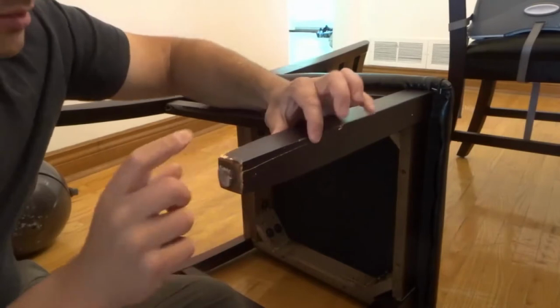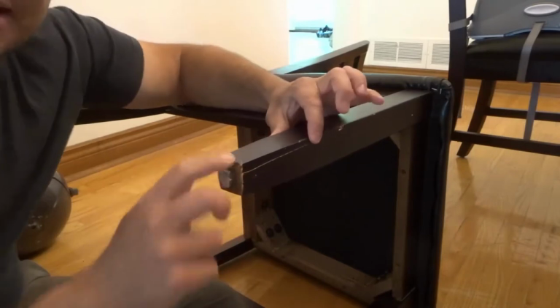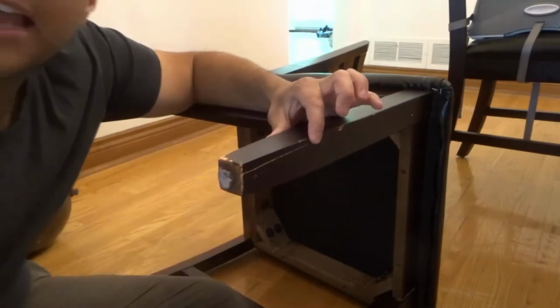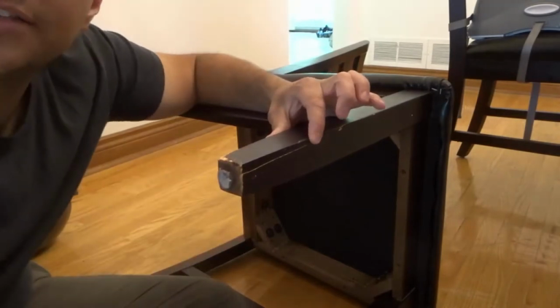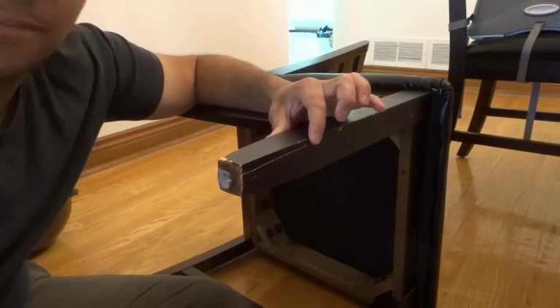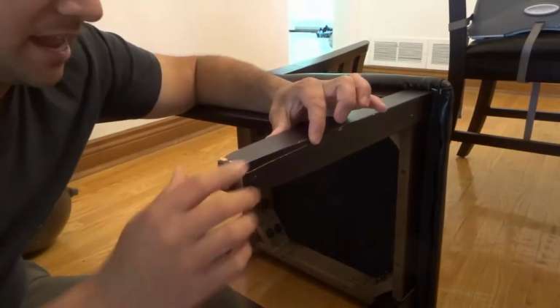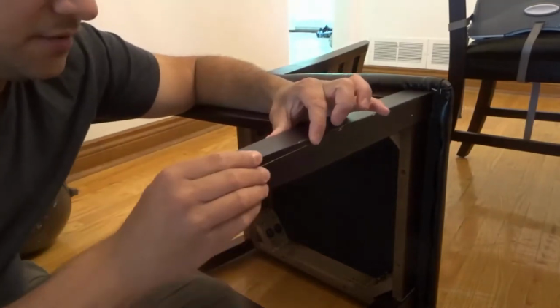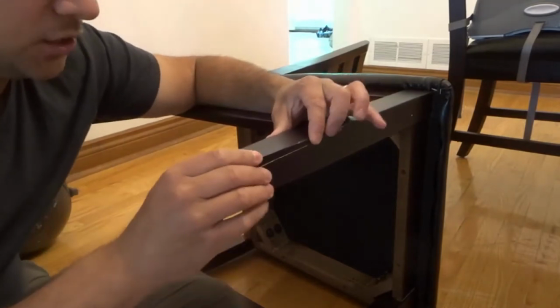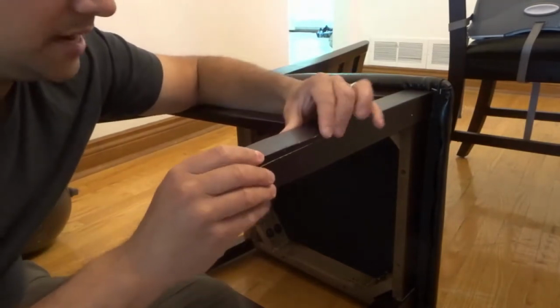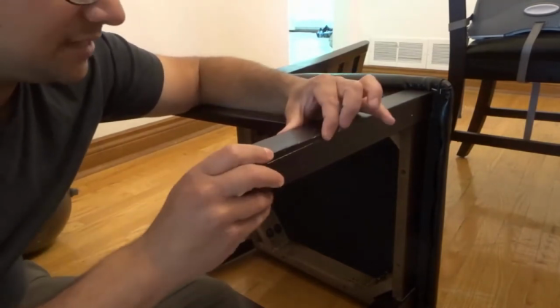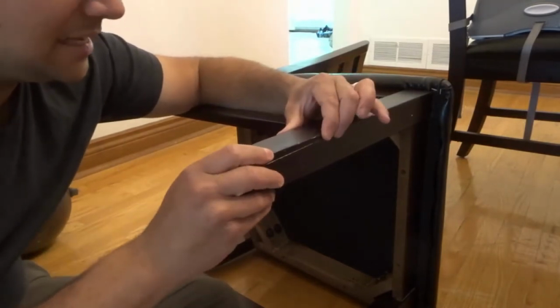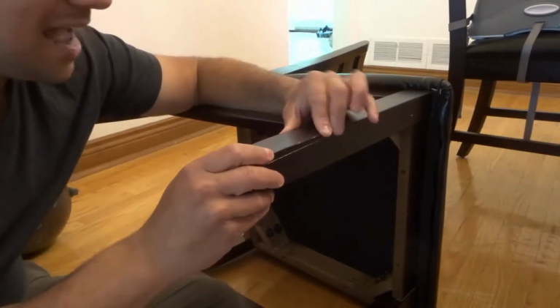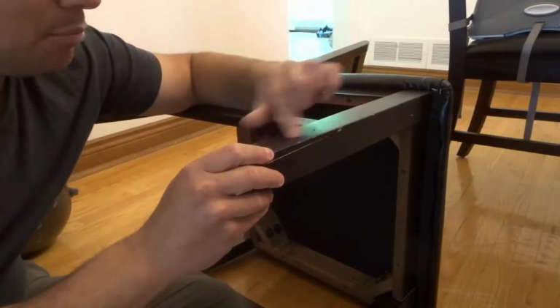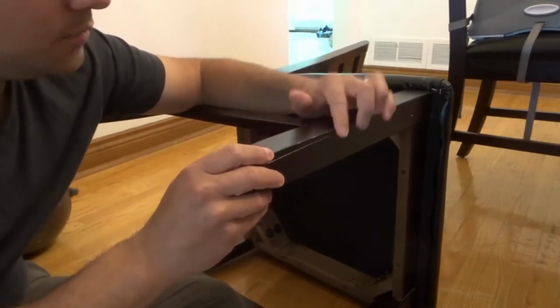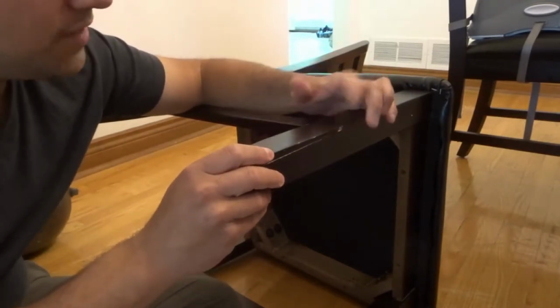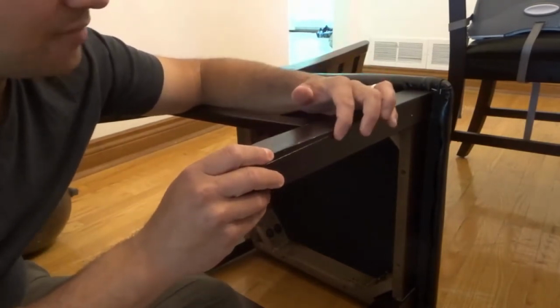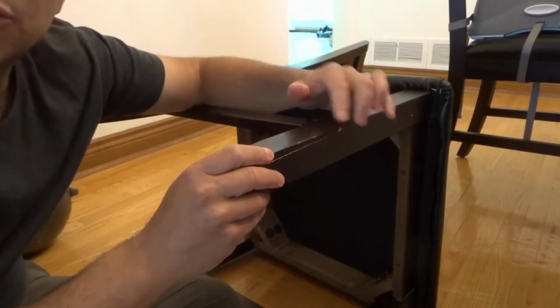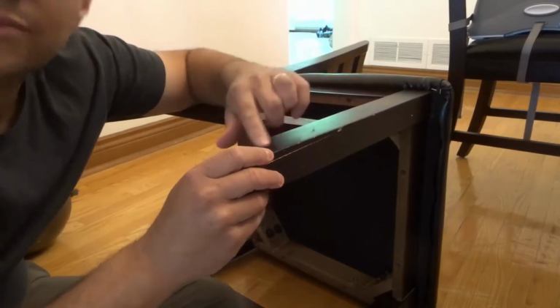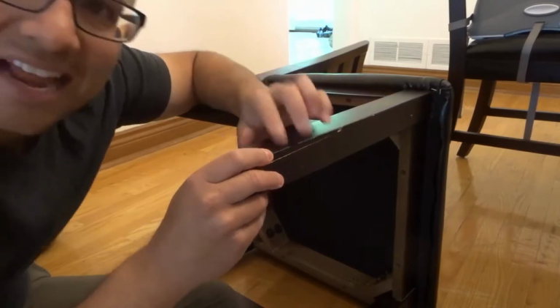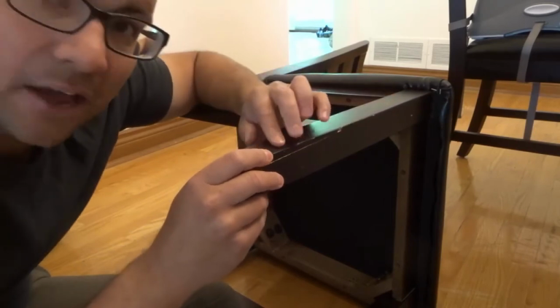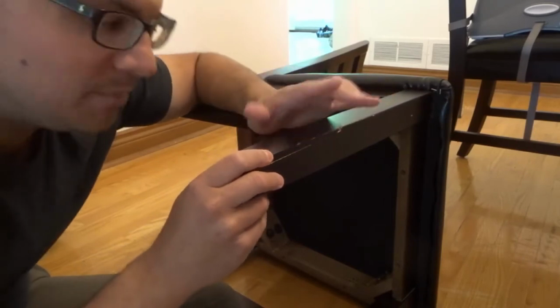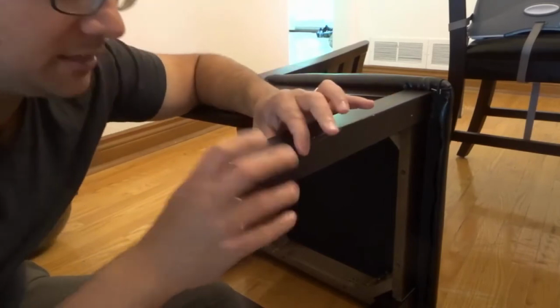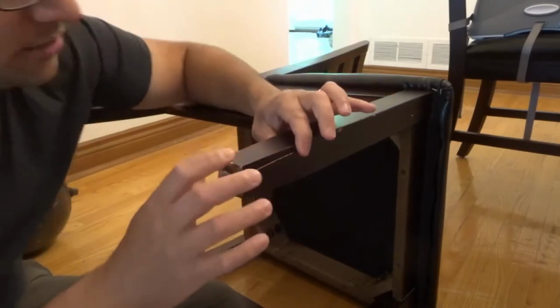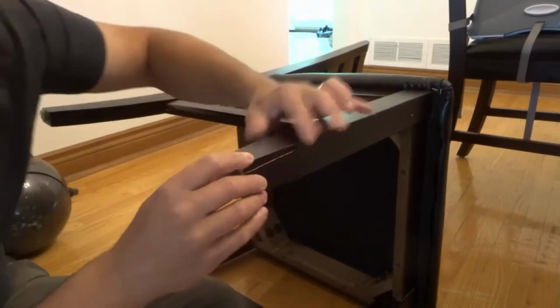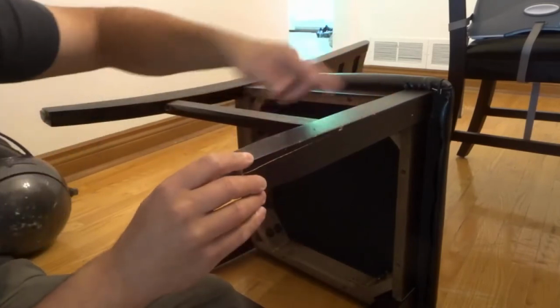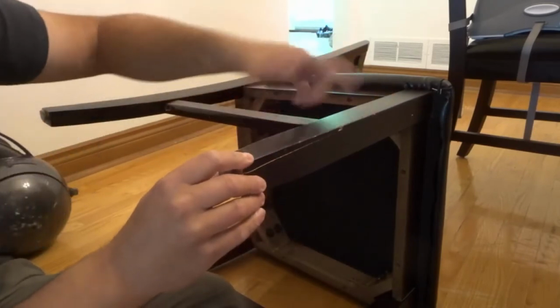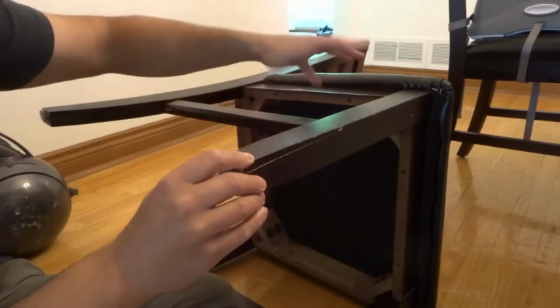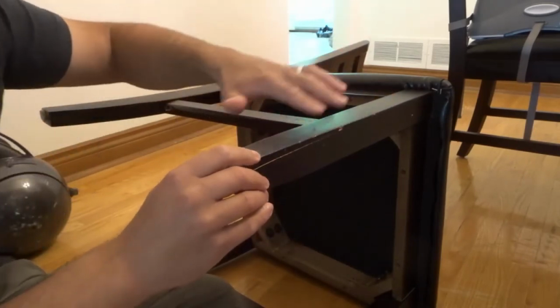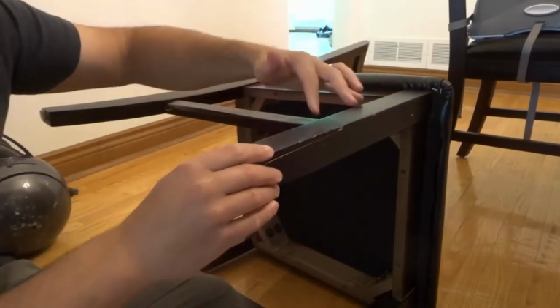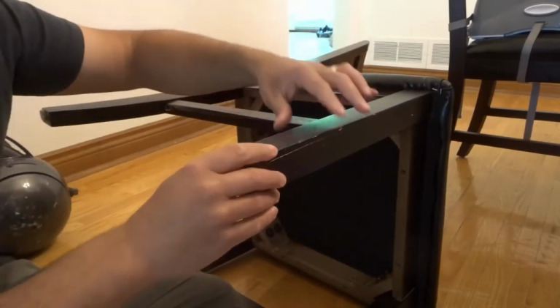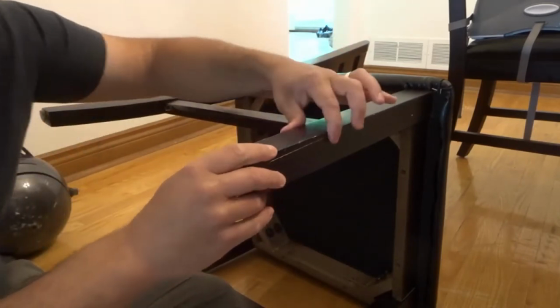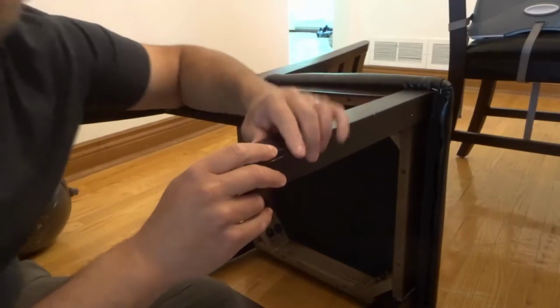Make sure the piece that you have fits properly. As you can see it fits properly, and if I glue it nice and tightly I probably won't even have to sand it down and repaint it. It kind of just looks like a regular distressed crack in the chair, which is normal.